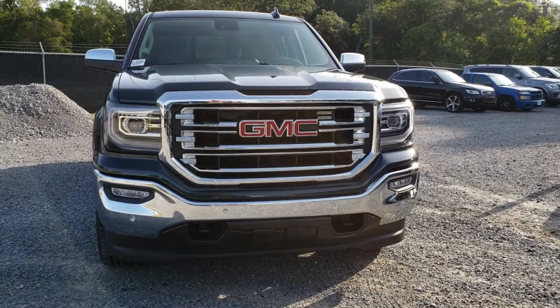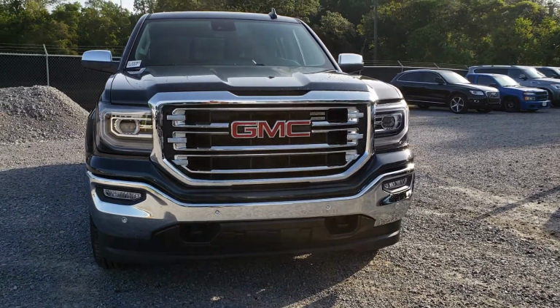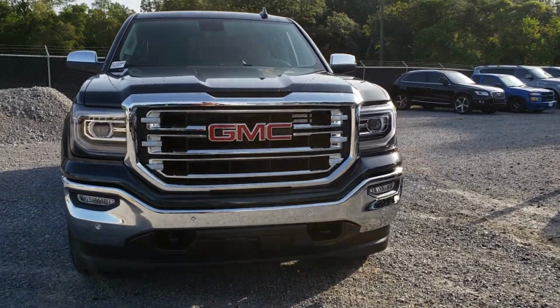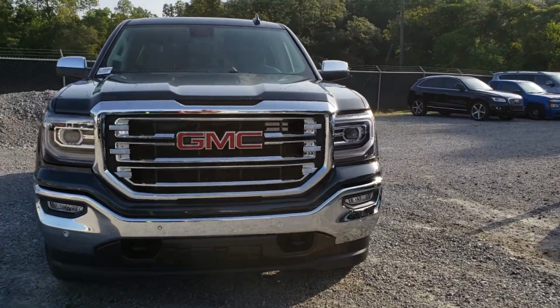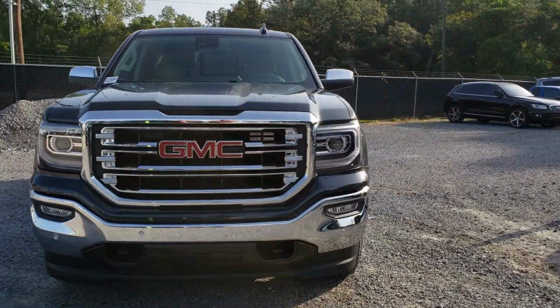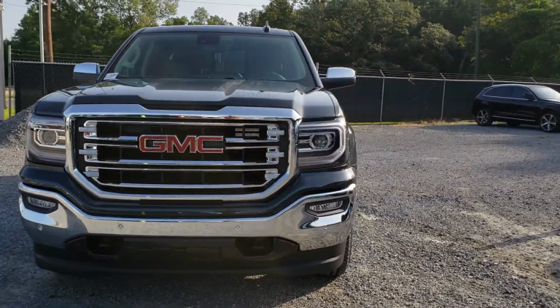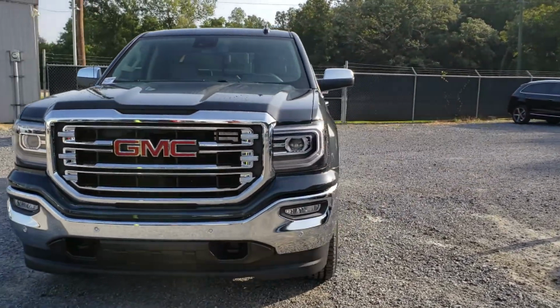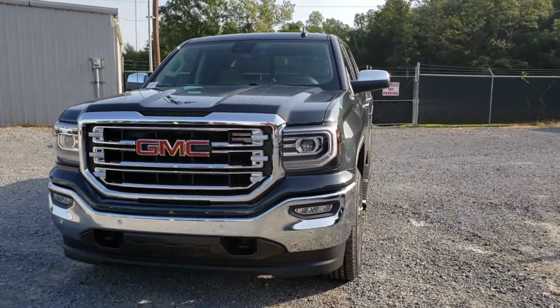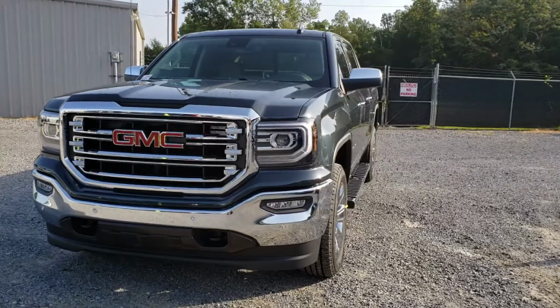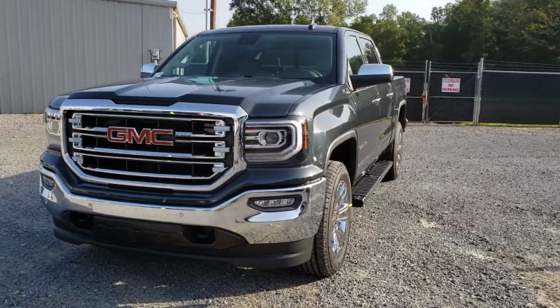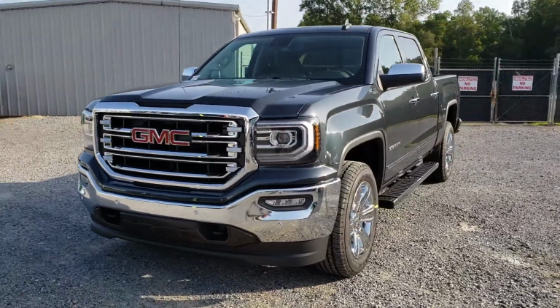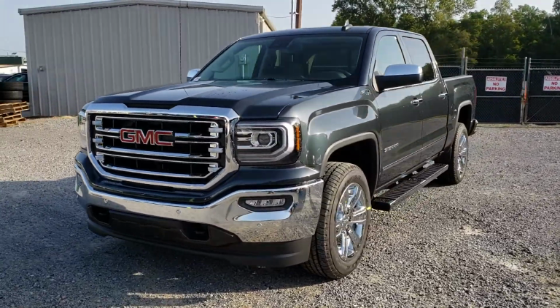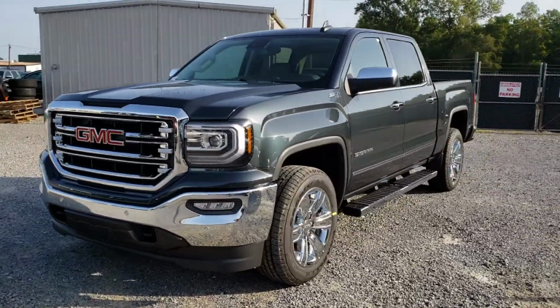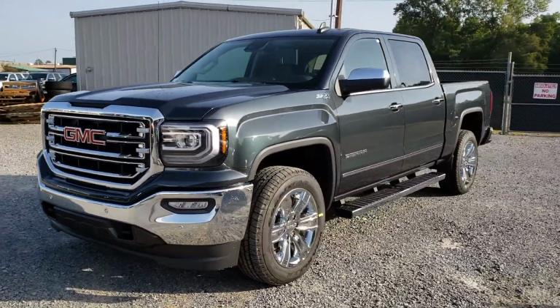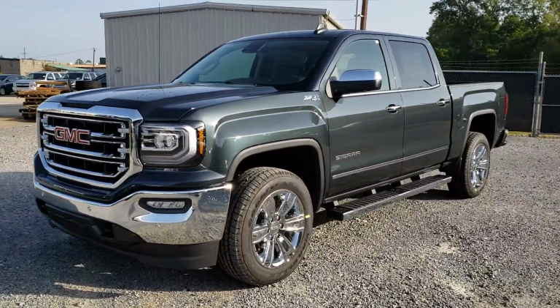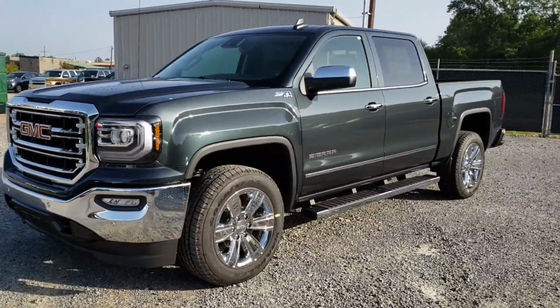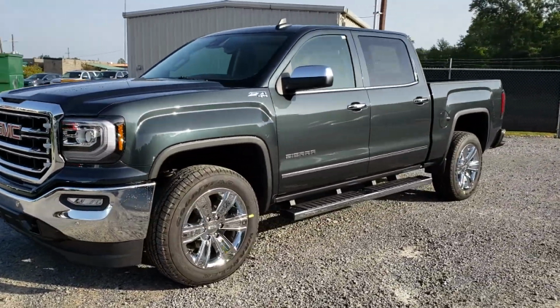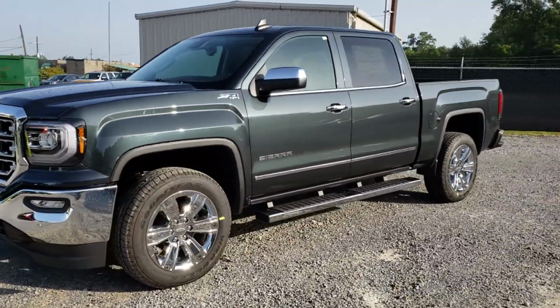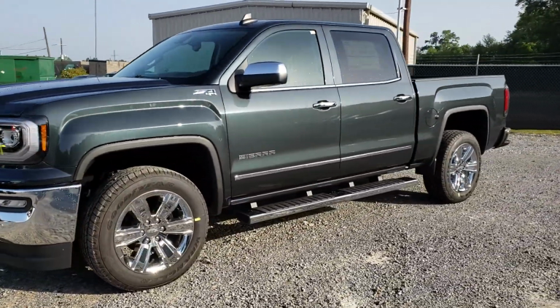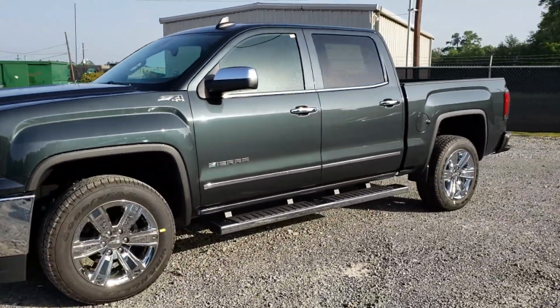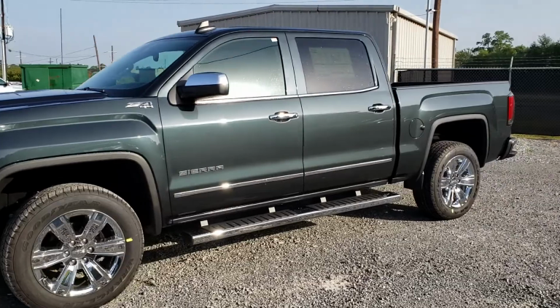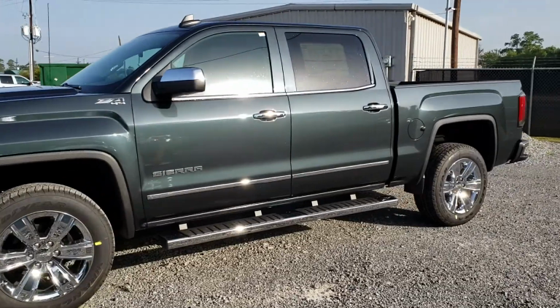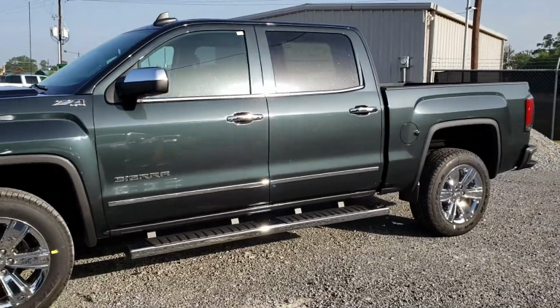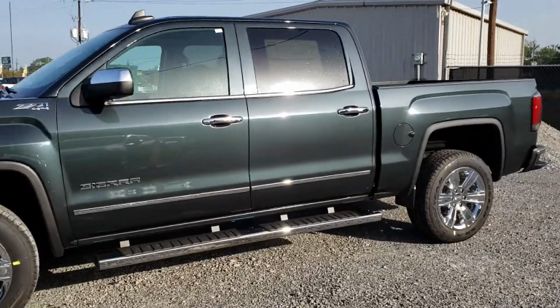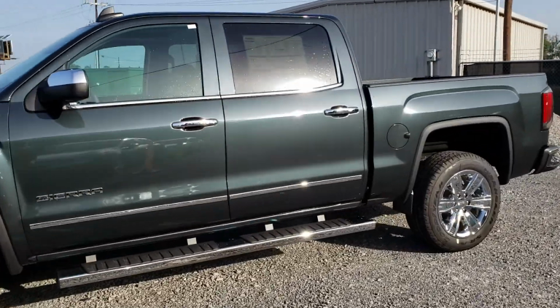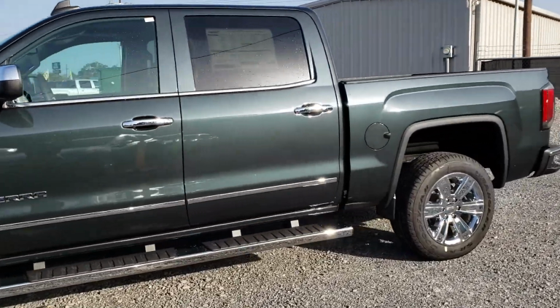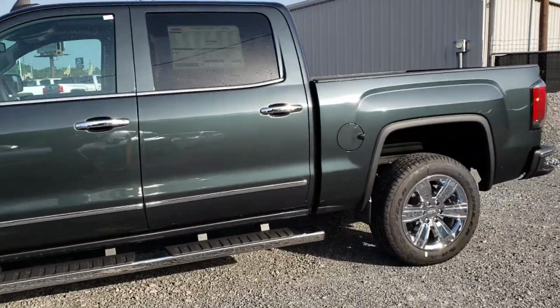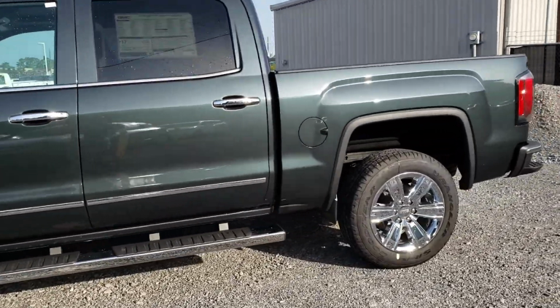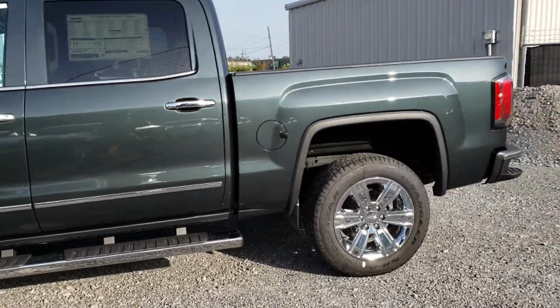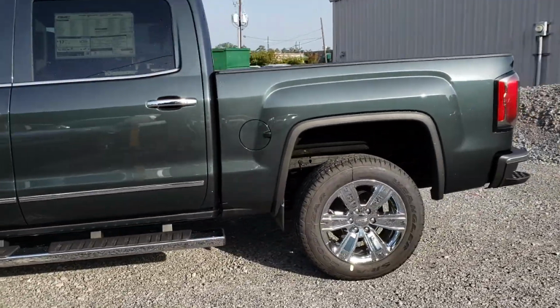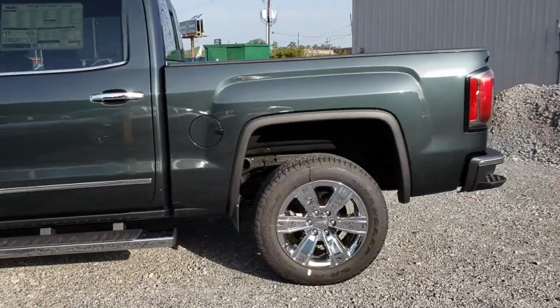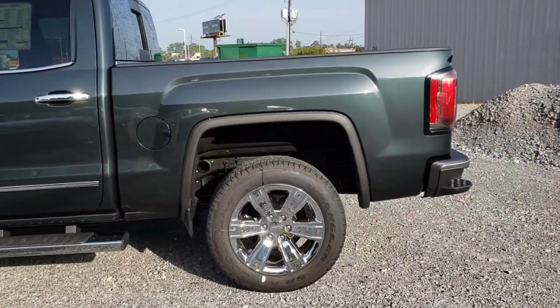Morning, this is Jack Starker here with Ross Downing Buick GMC. This right here is a 2018 GMC Sierra Z71 4x4, the dark slate, 6.2 engine.